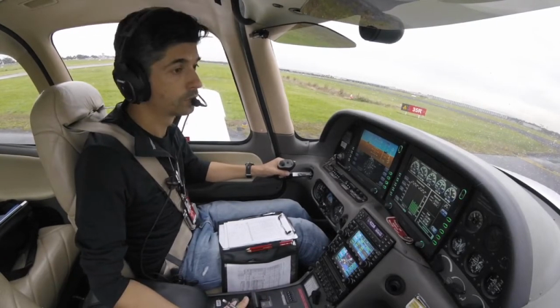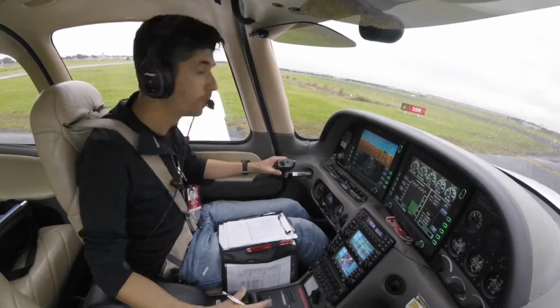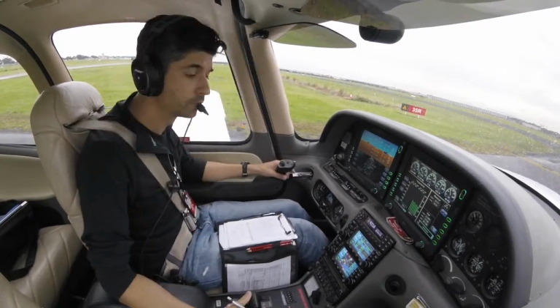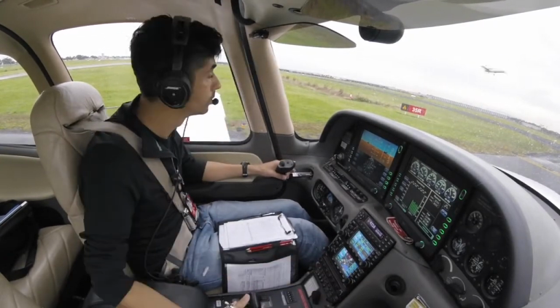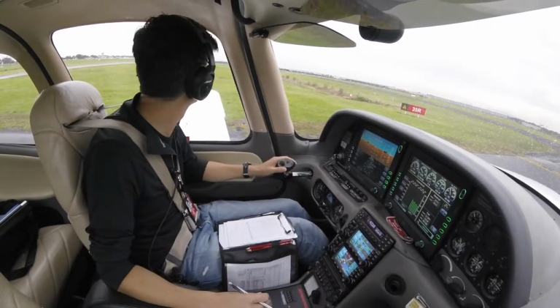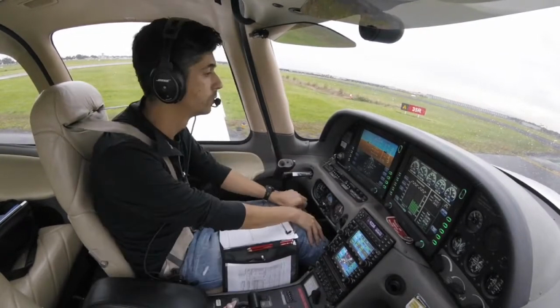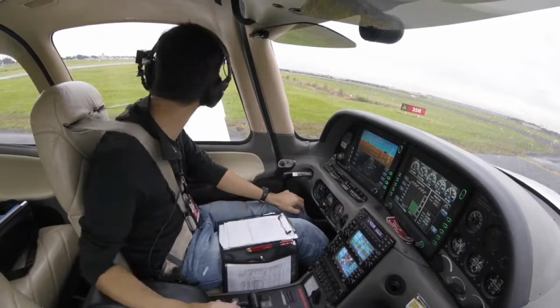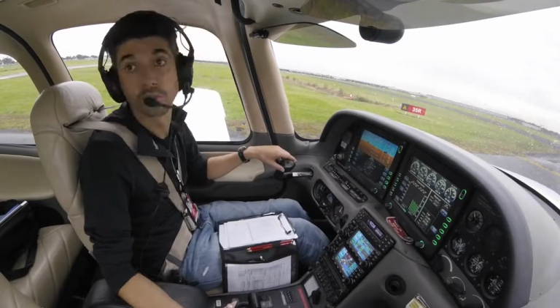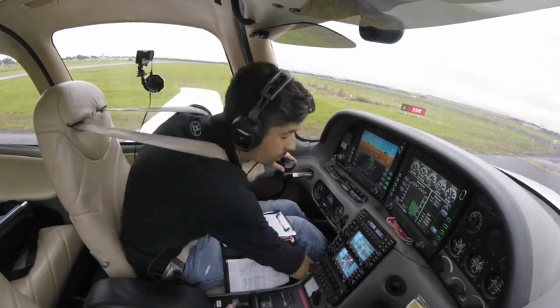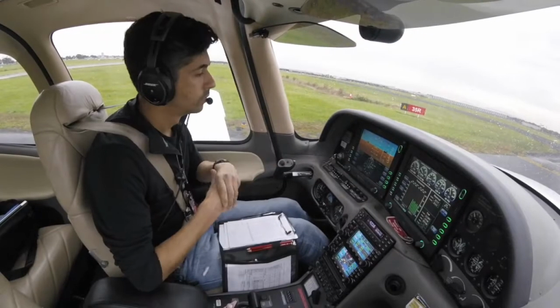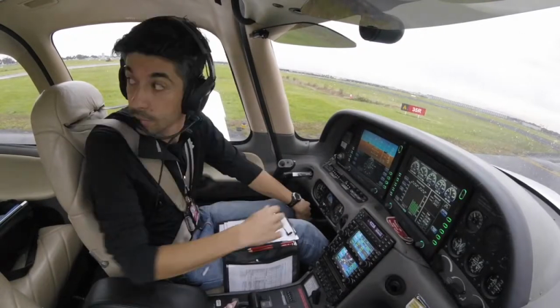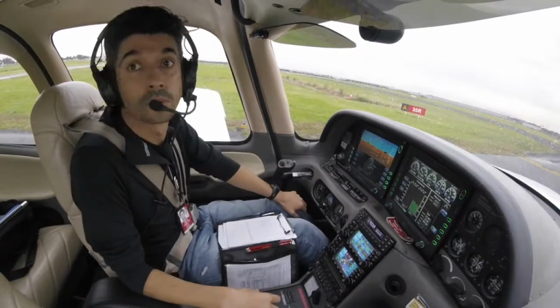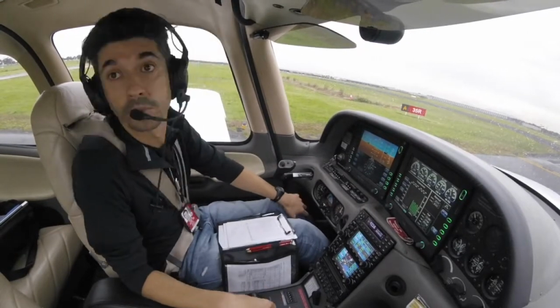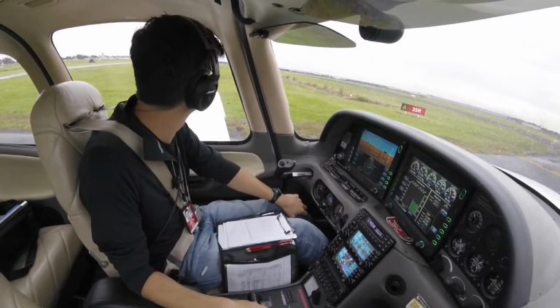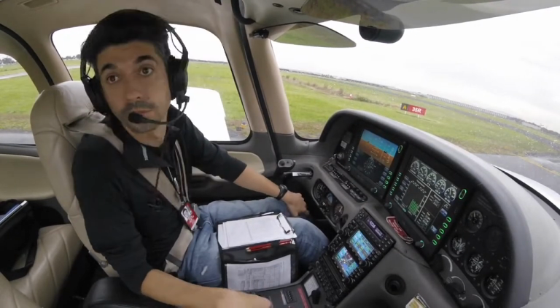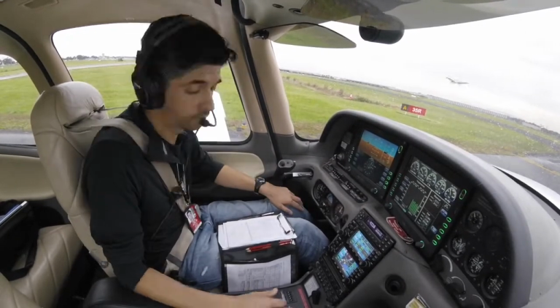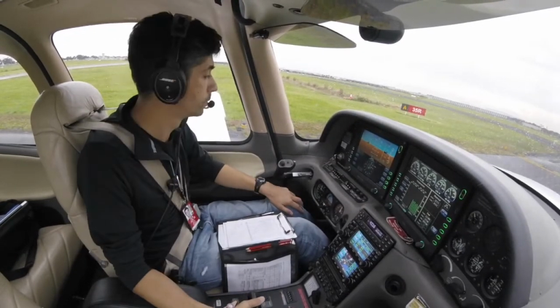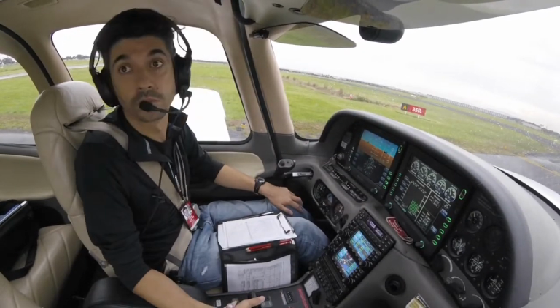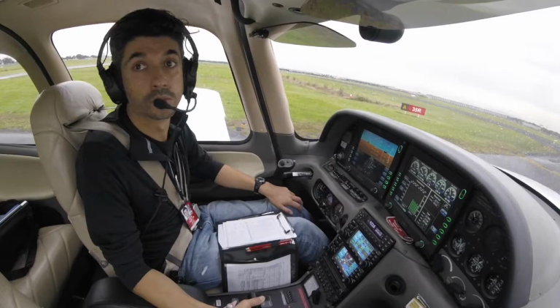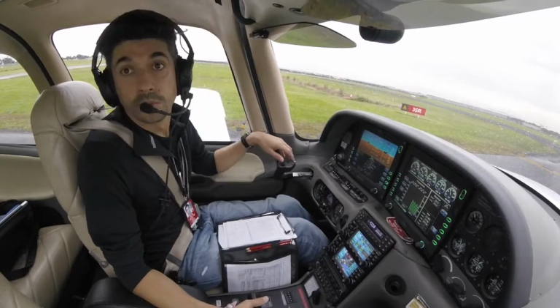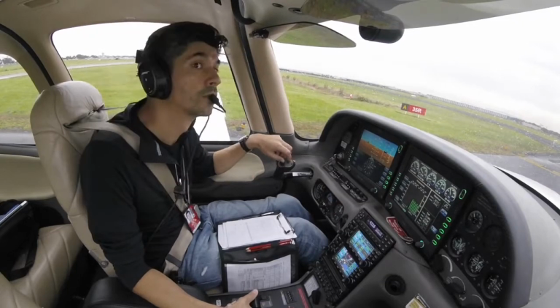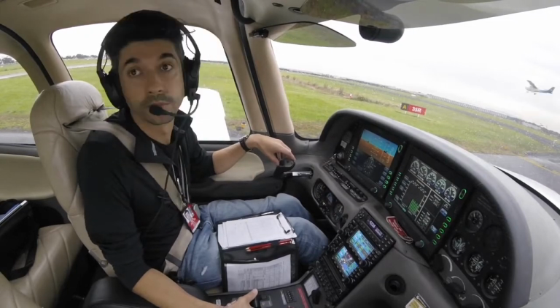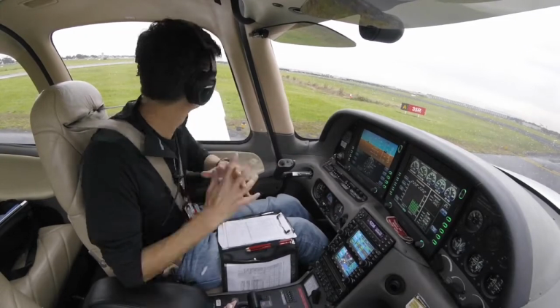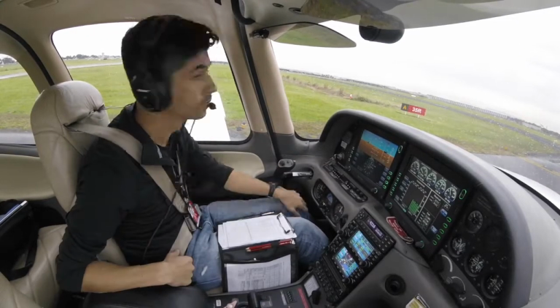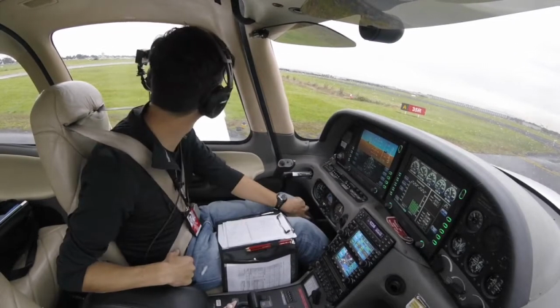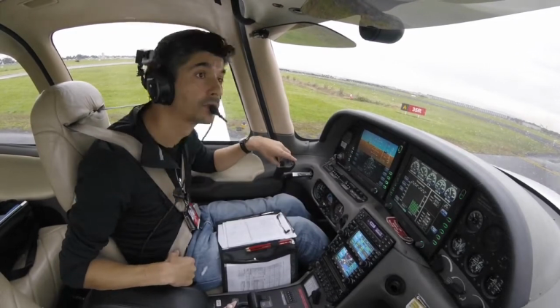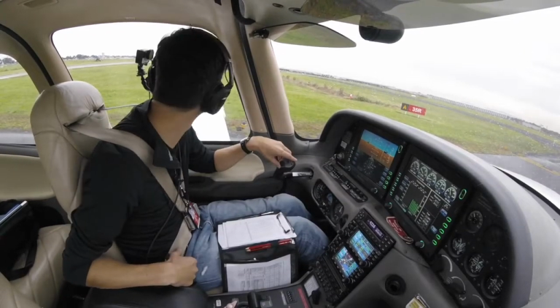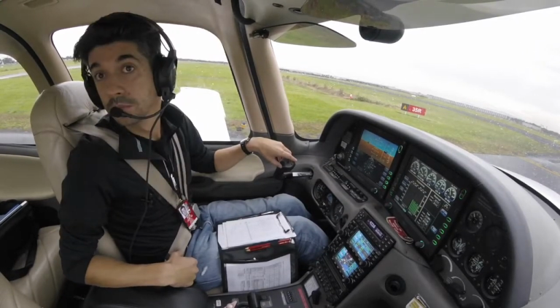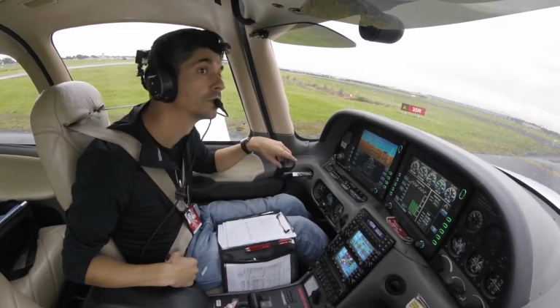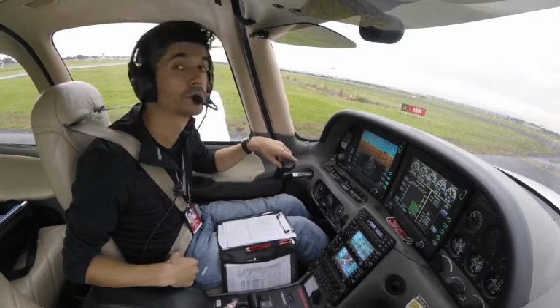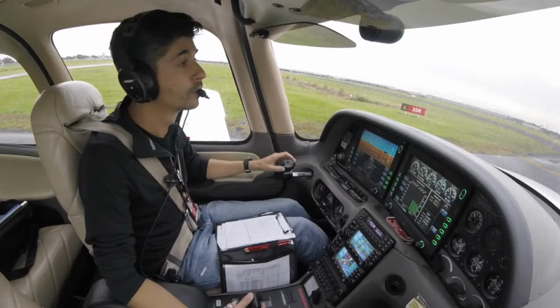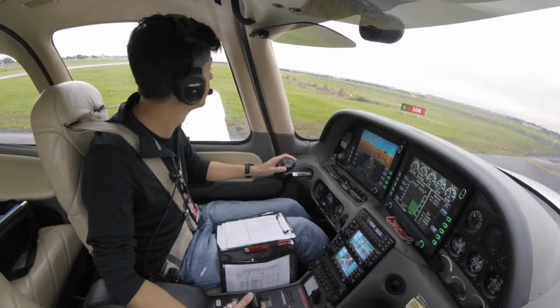Echo Oscar Uniform, clear touch and go. Tango over Echo, clear touch and go. Echo Oscar Tango, clear touch and go. Tango Alpha Julia, clear touch and go. Tango Yankee Delta, clear touch and go. Tango X-ray Uniform, clear touch and go. Tango Delta Sierra, clear touch and go.